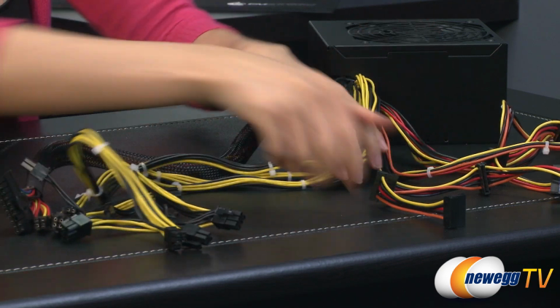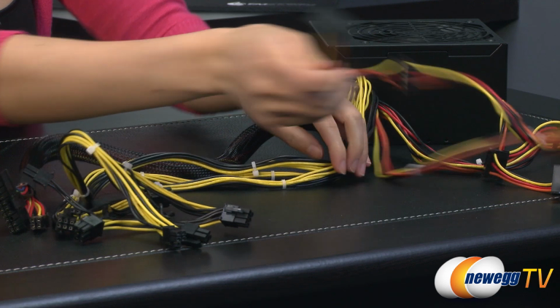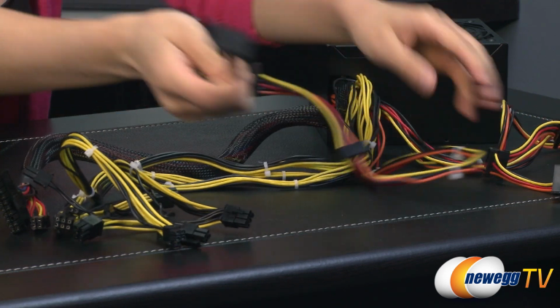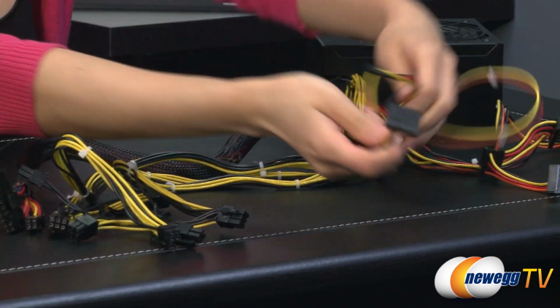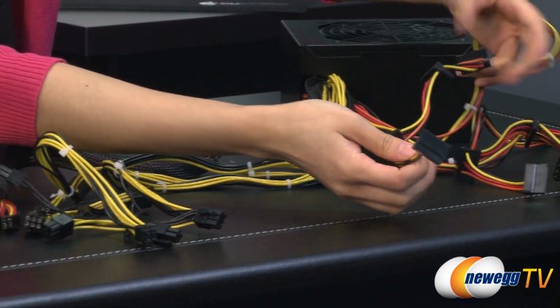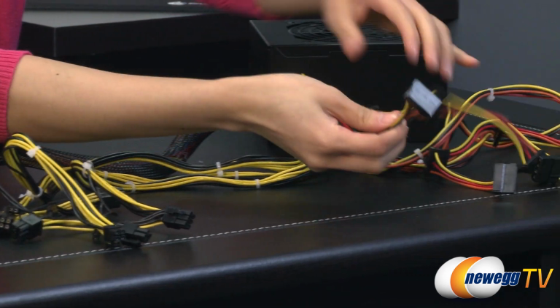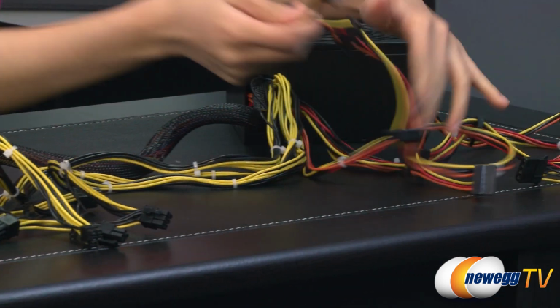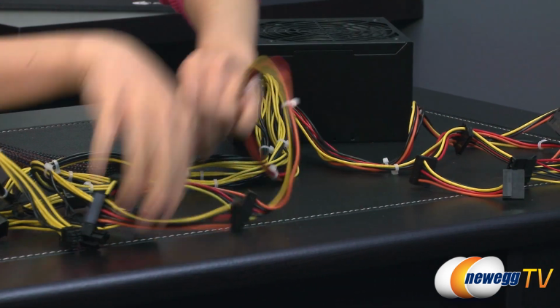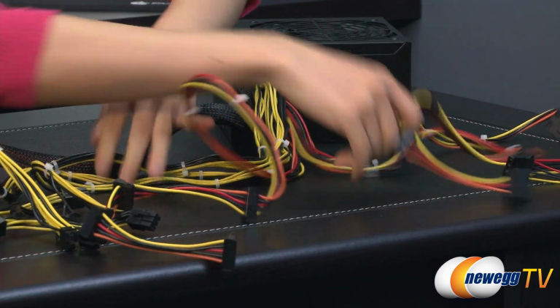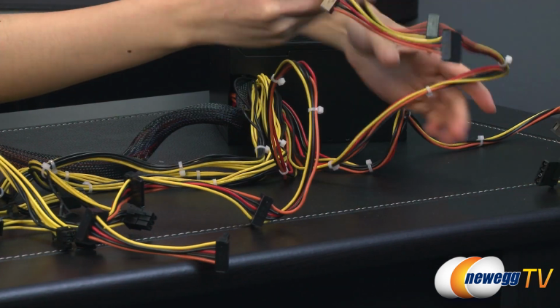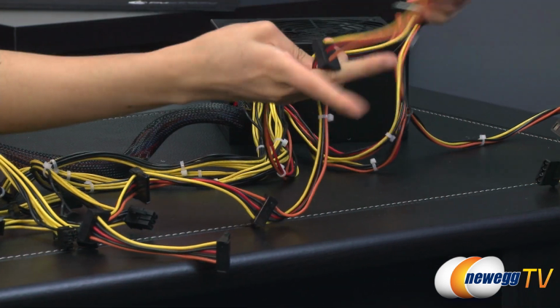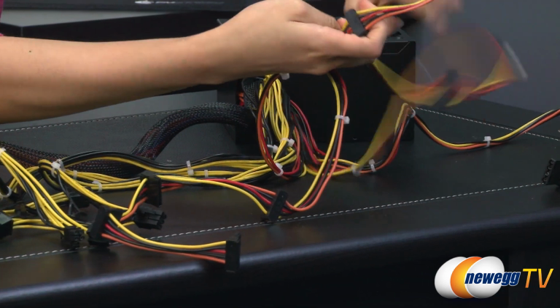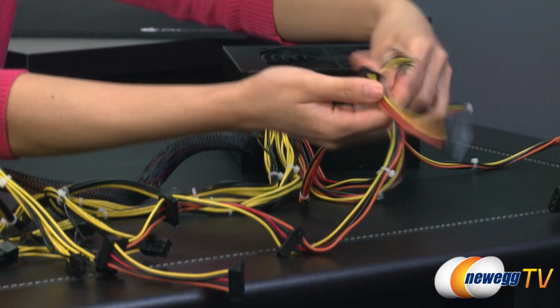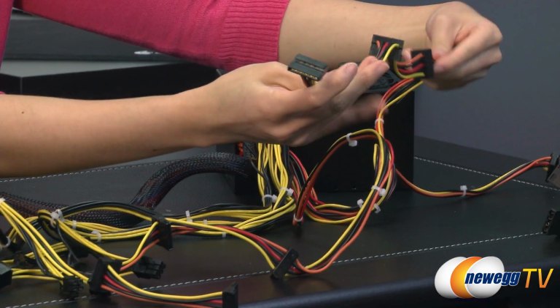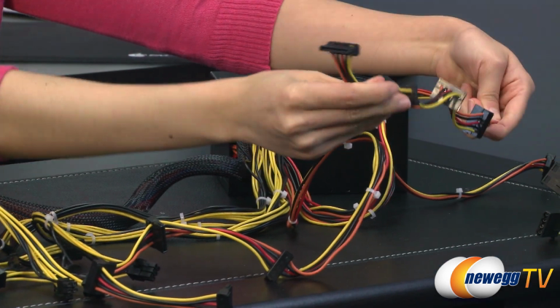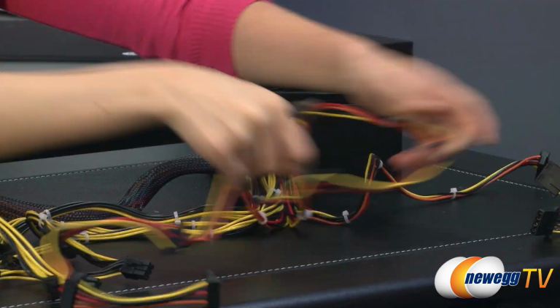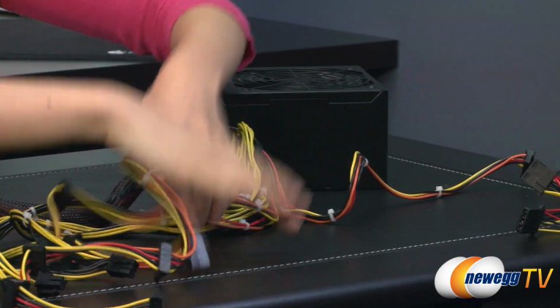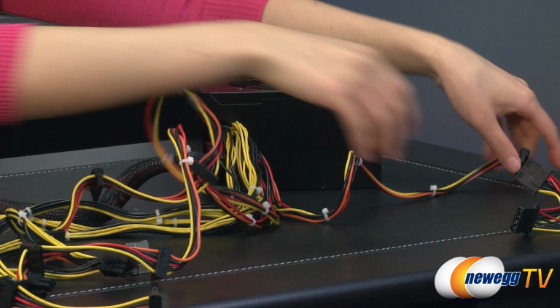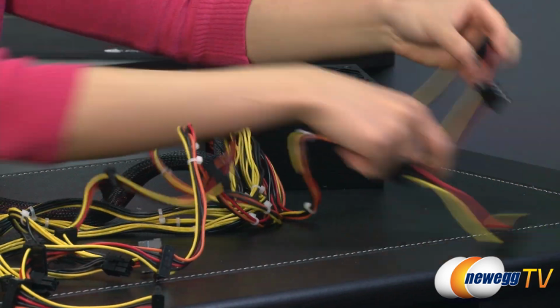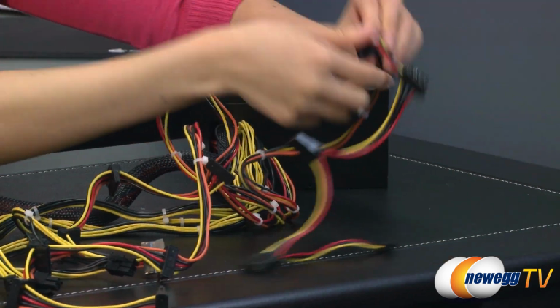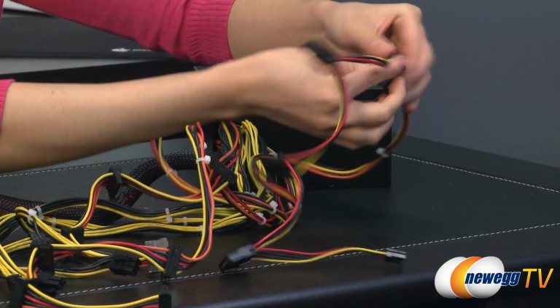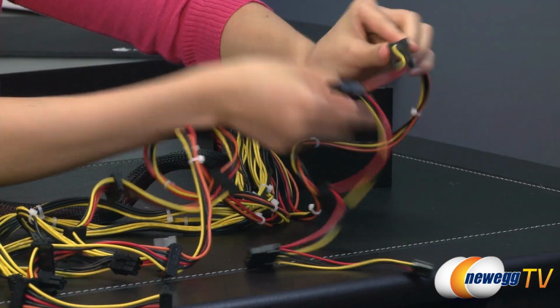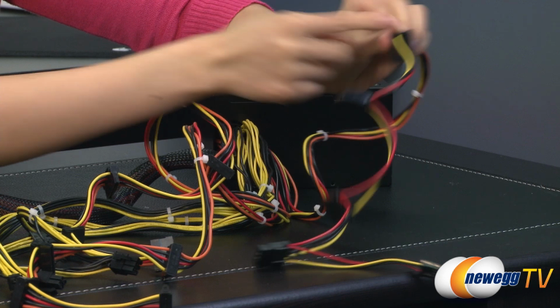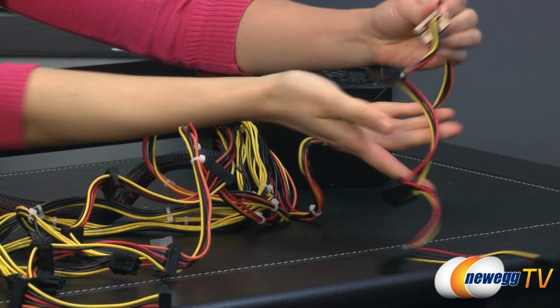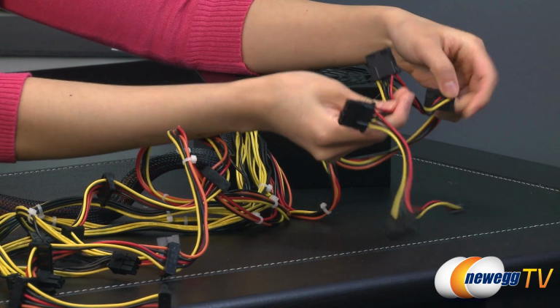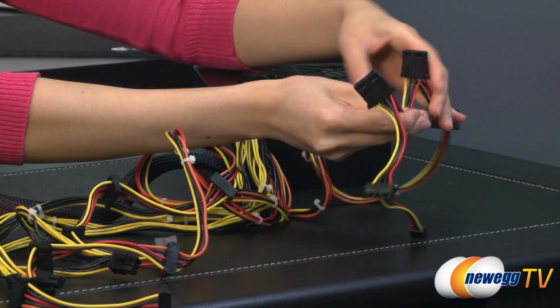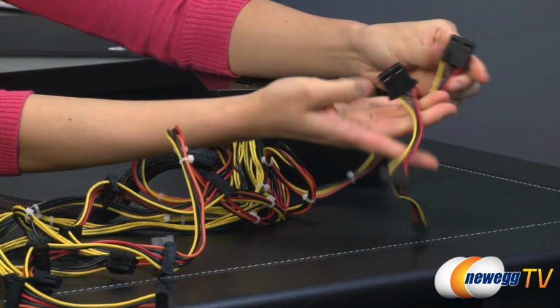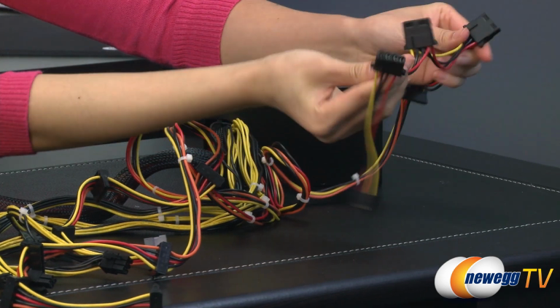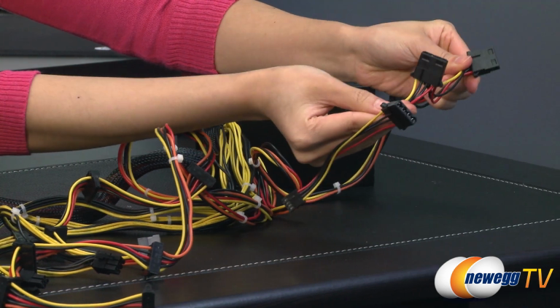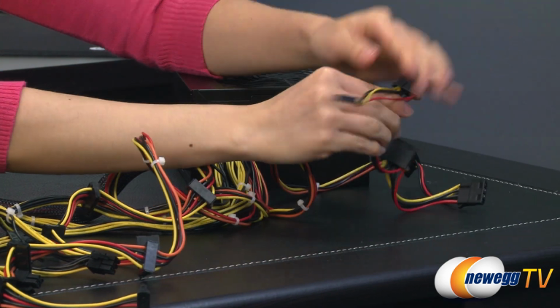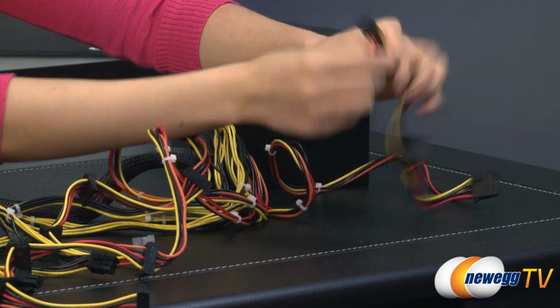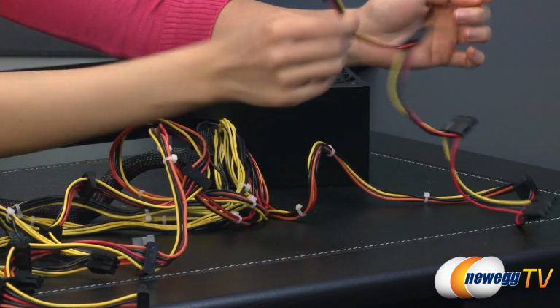And onto the SATA — you get 1, 2, 3, 4 SATA. Another 4 SATA. But wait, there is more — you get an additional SATA, so that makes 9. Also 3 Molex plugs and a floppy.